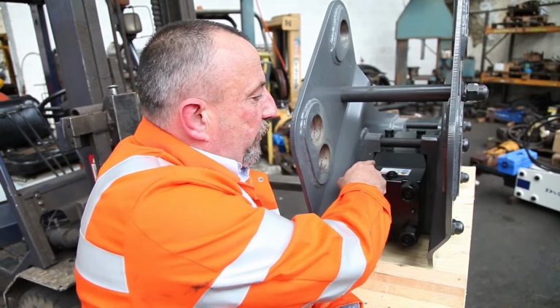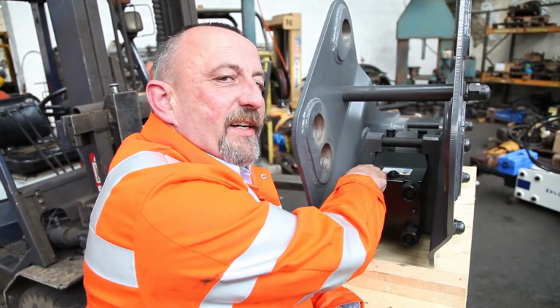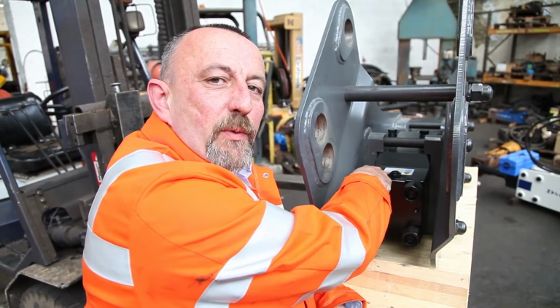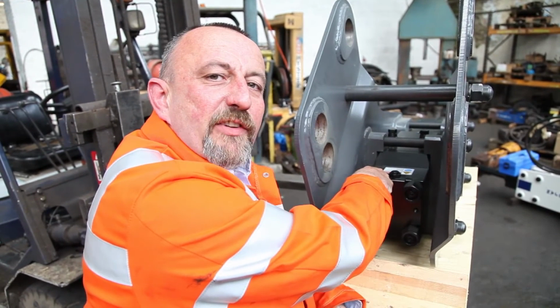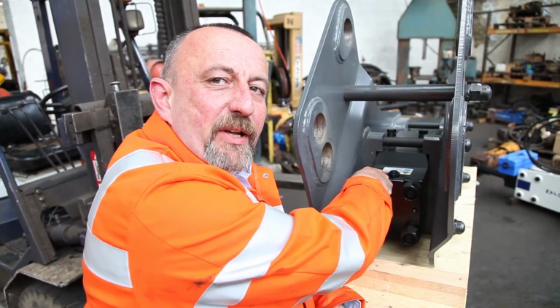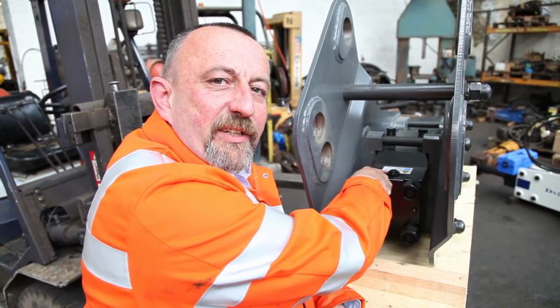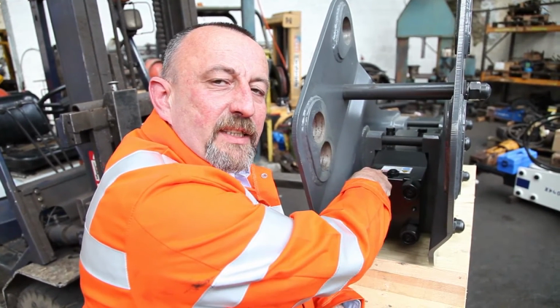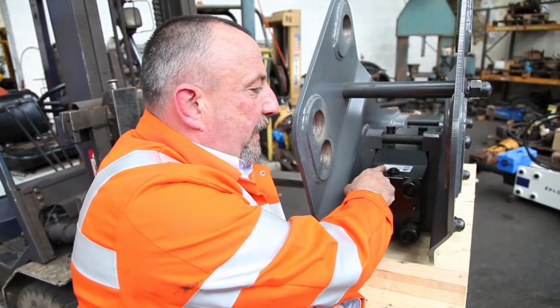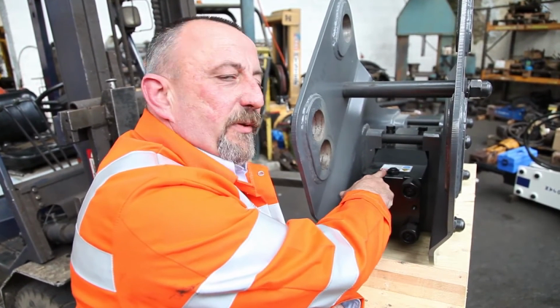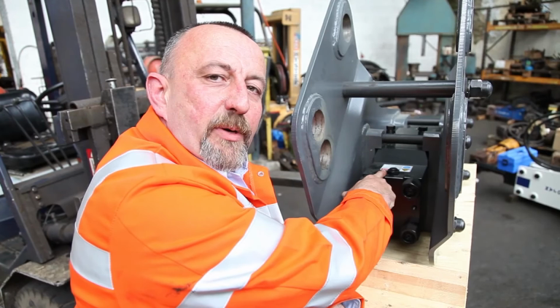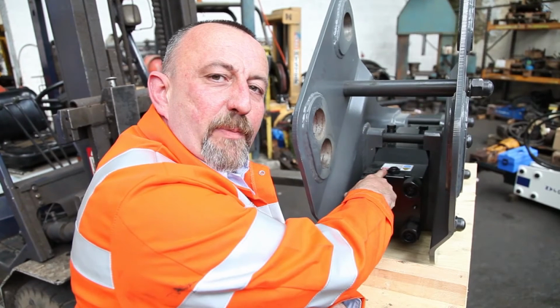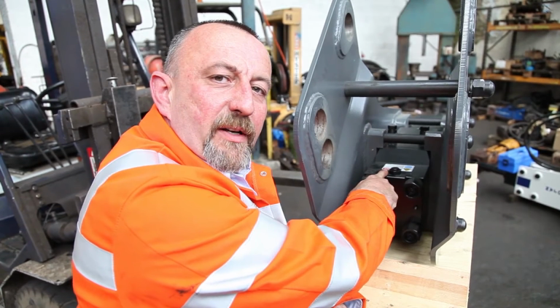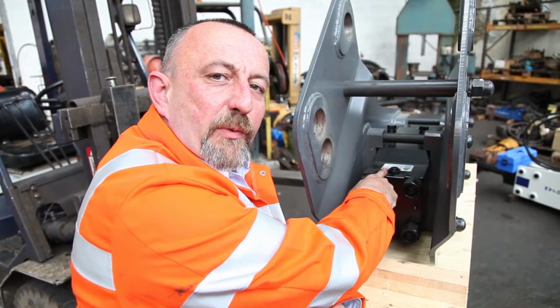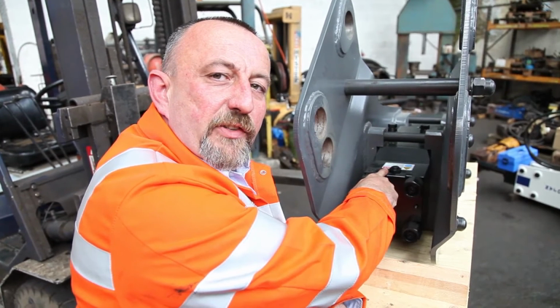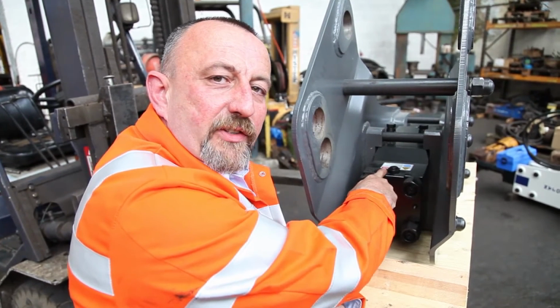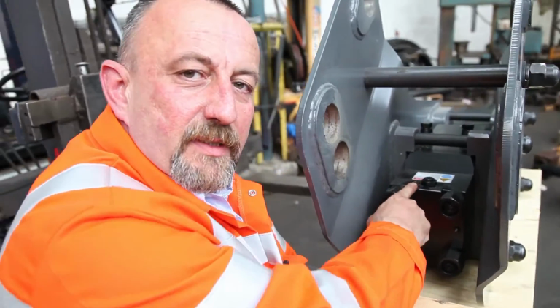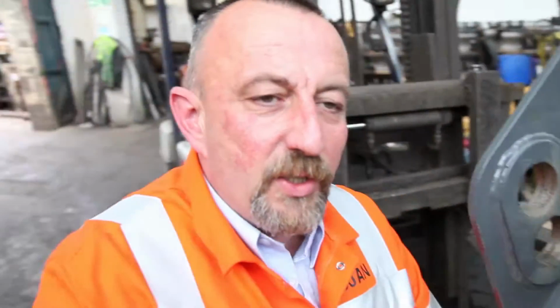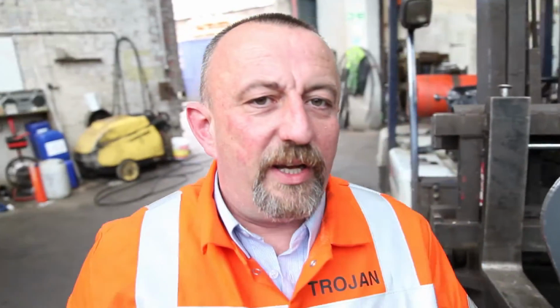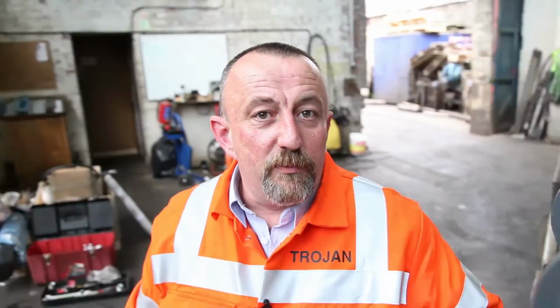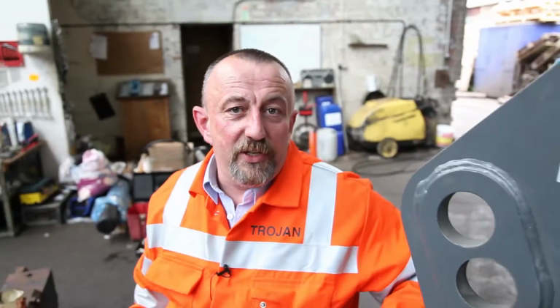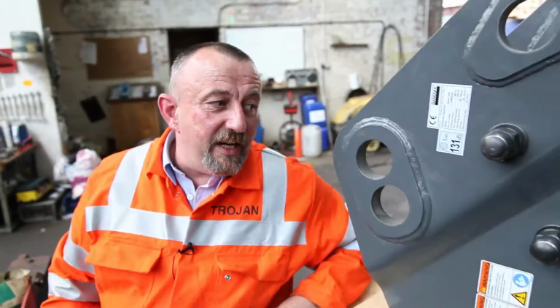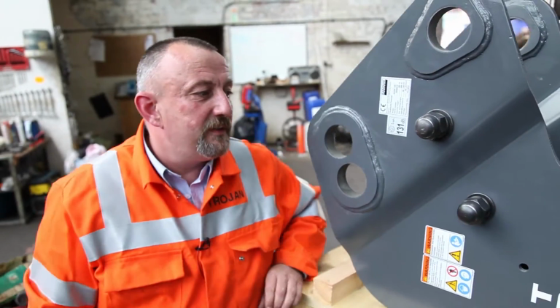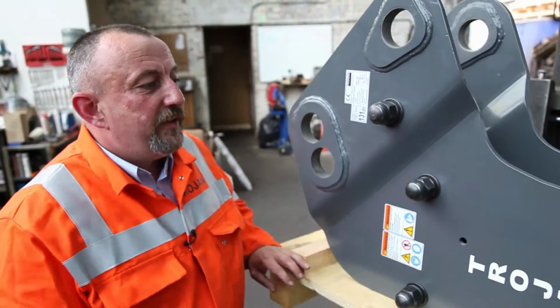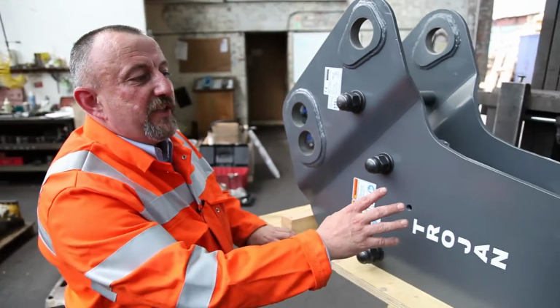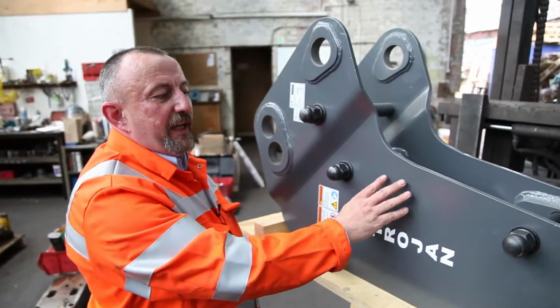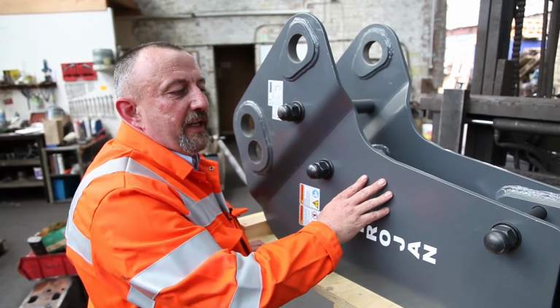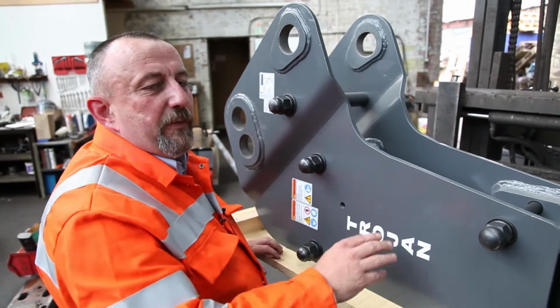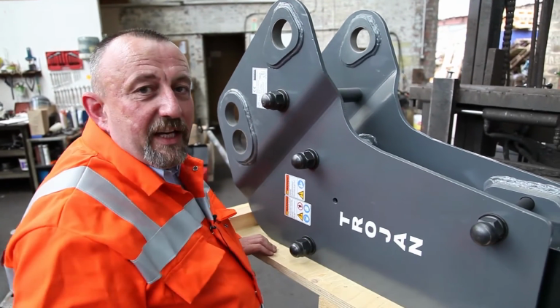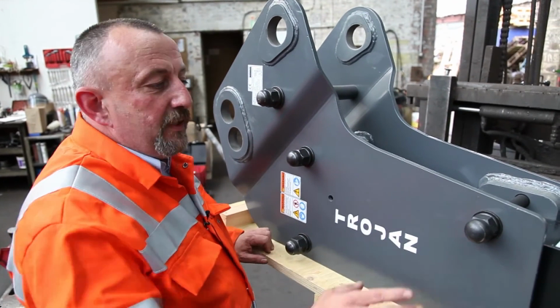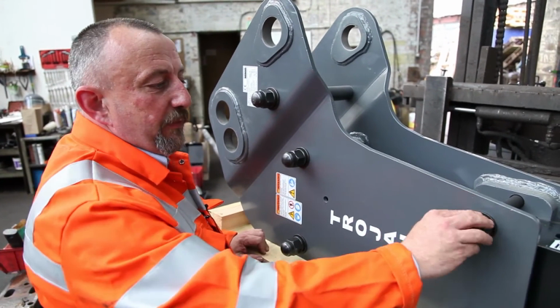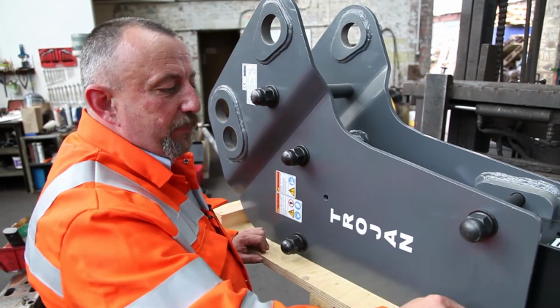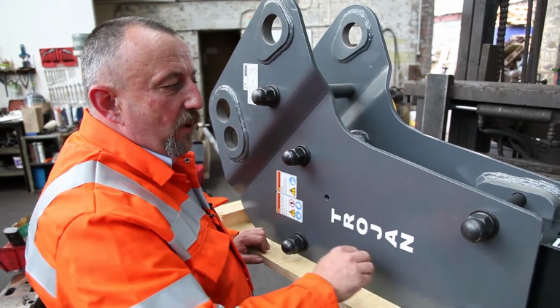Under there, we have the gas accumulator. That gives the breaker the power, filled with nitrogen gas. We then come round to the side. These are the side plates, kept intact with the side plate bolts.